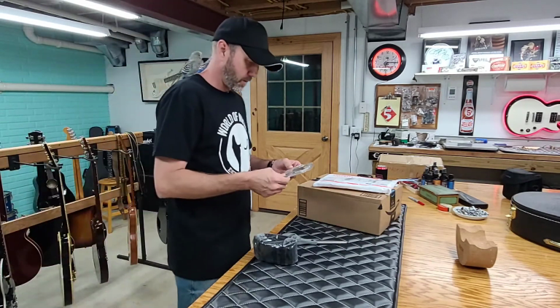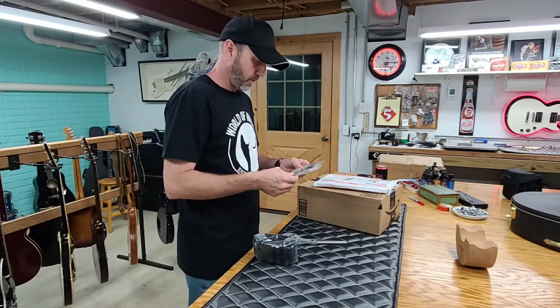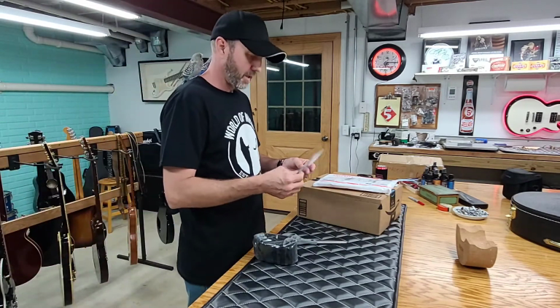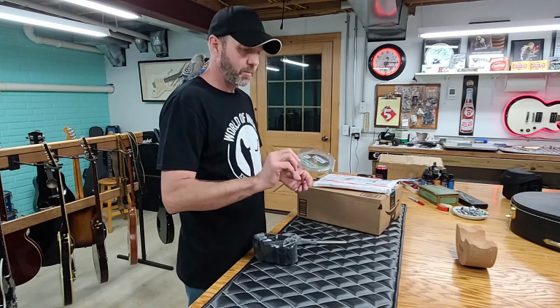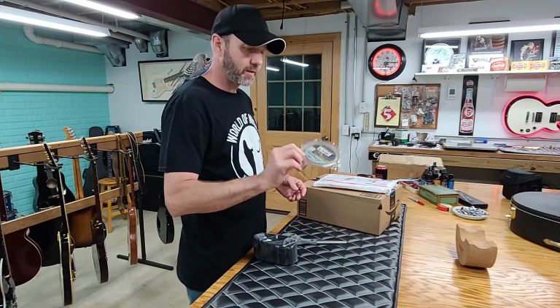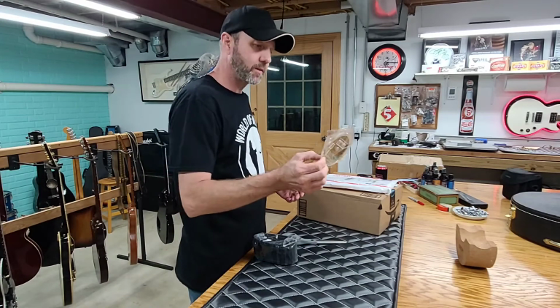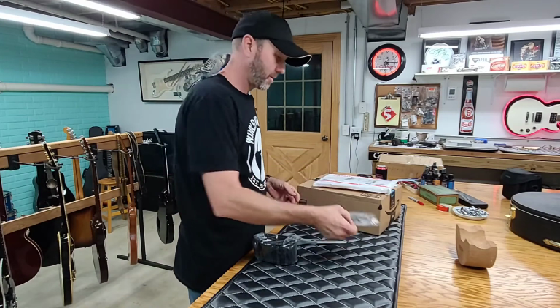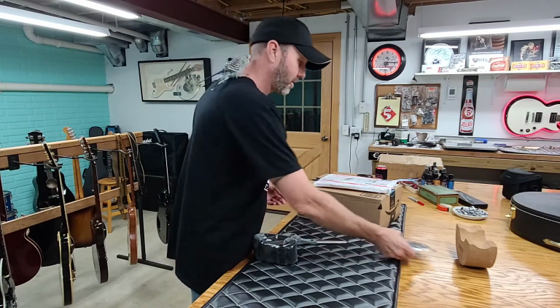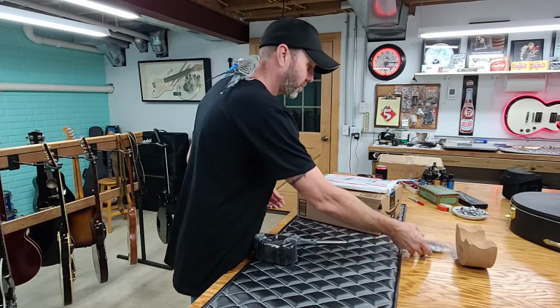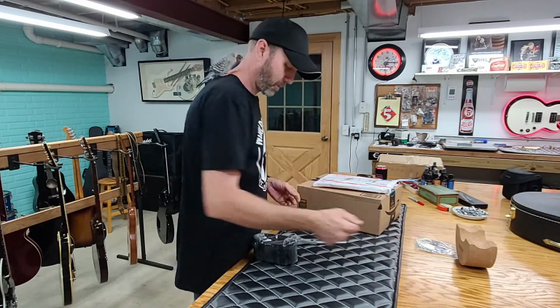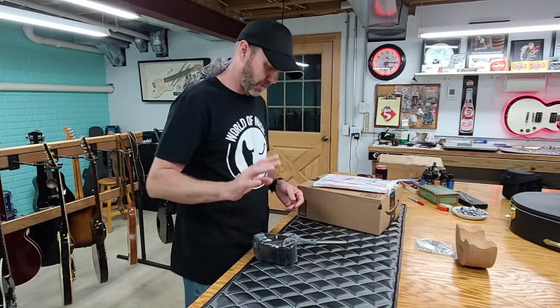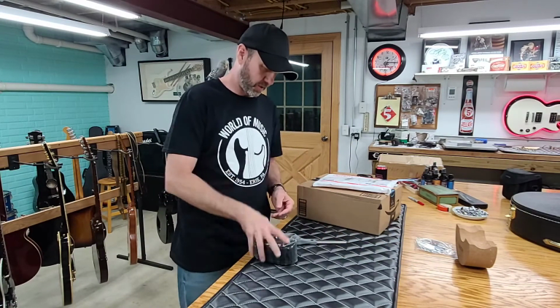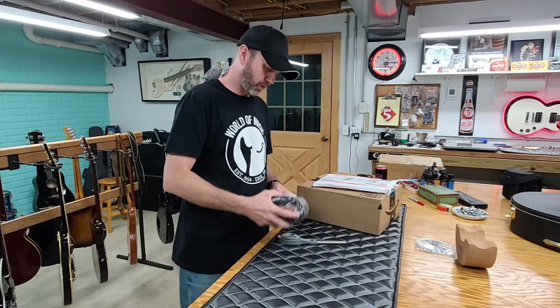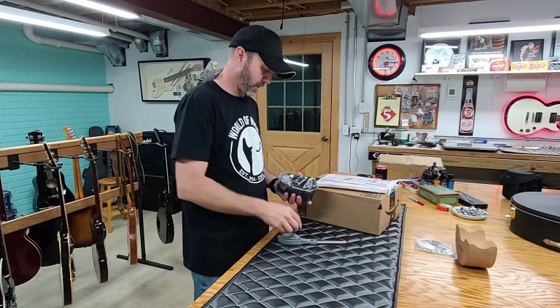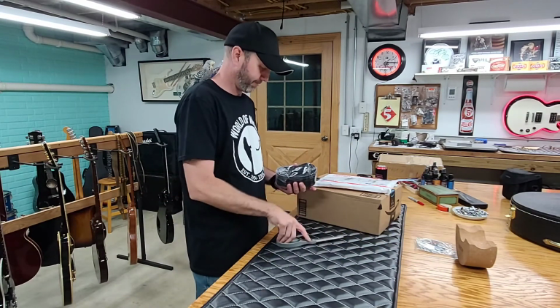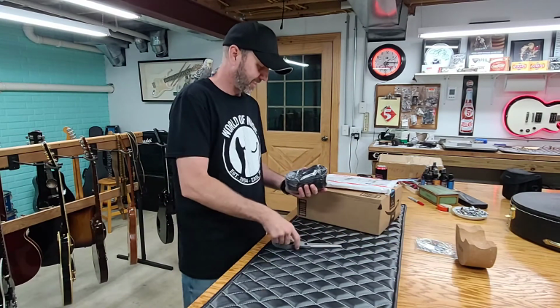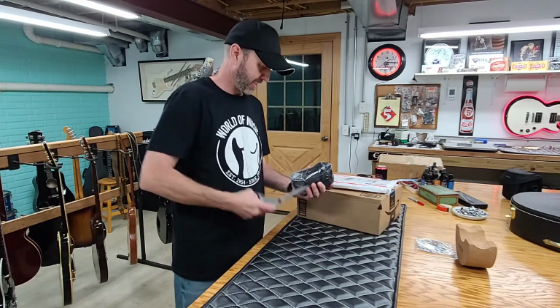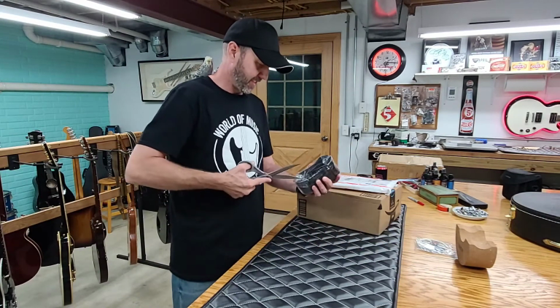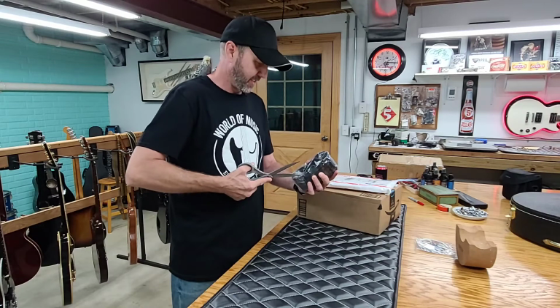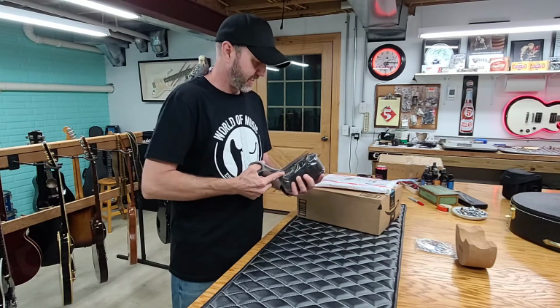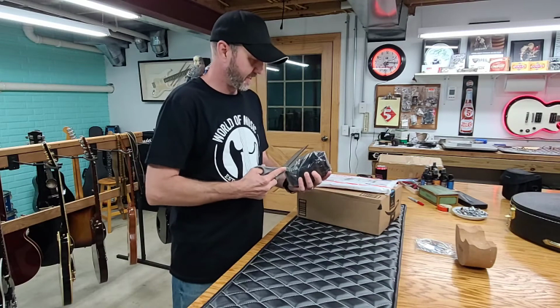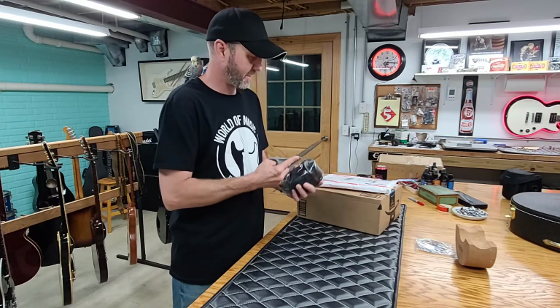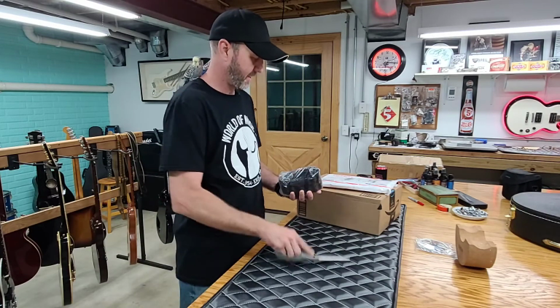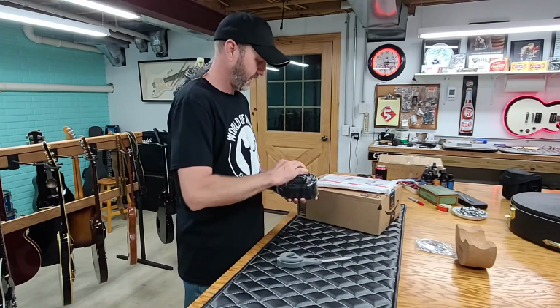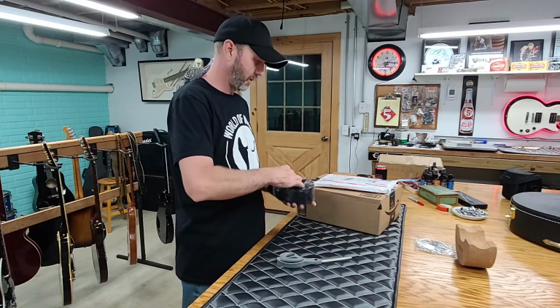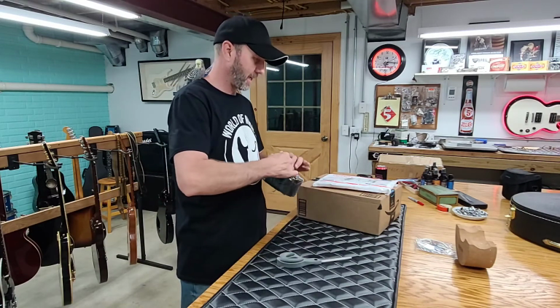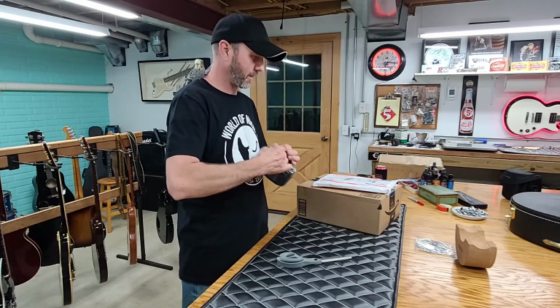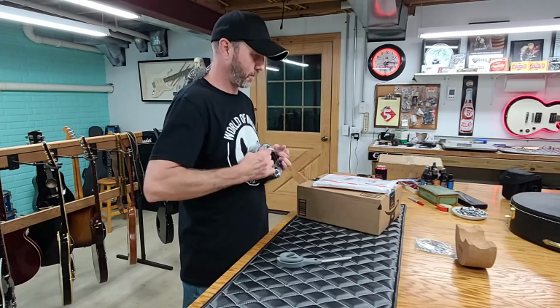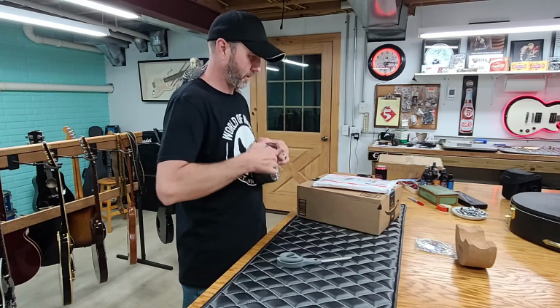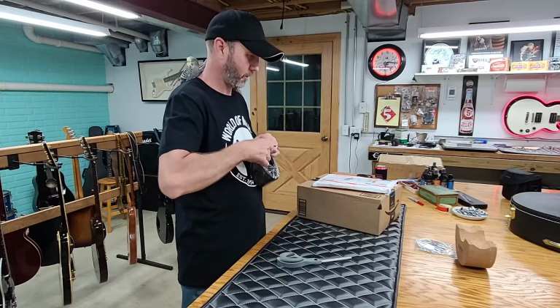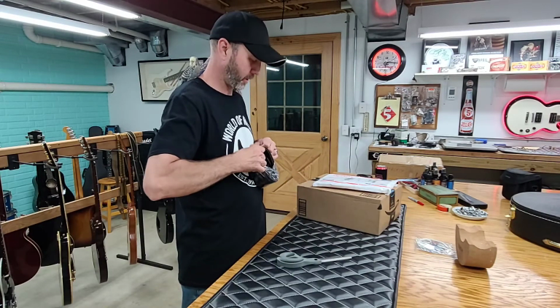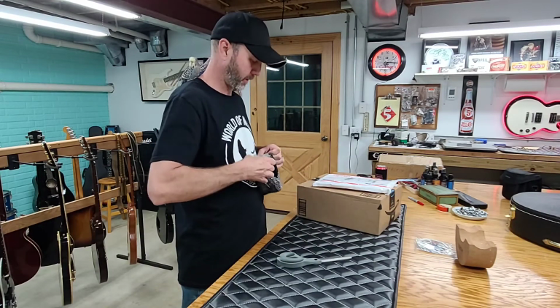Okay, we got some picks. Those are special ones. I'm not going to show you those right now — word might get out to who they're going to.